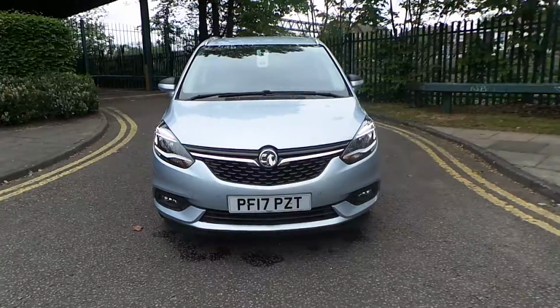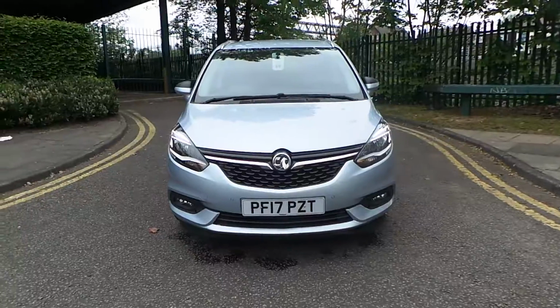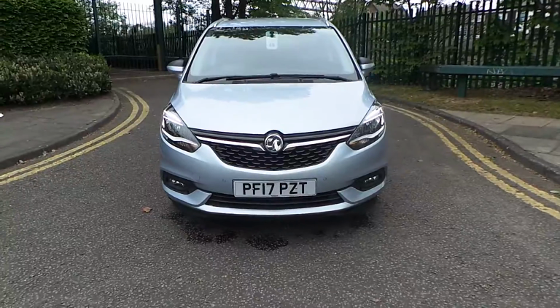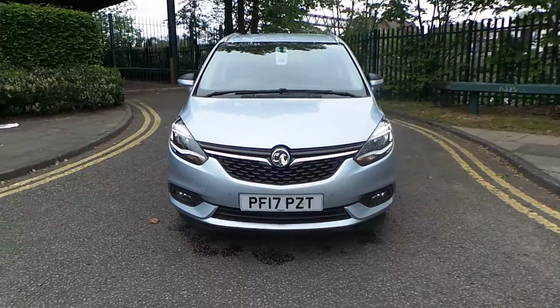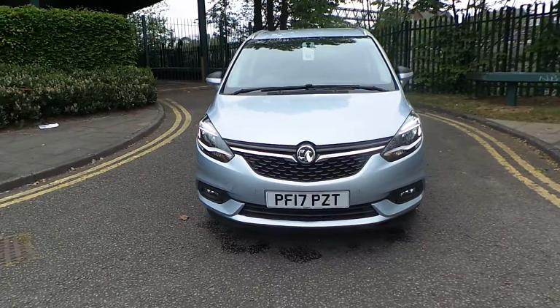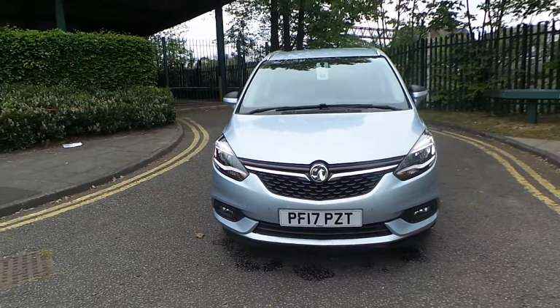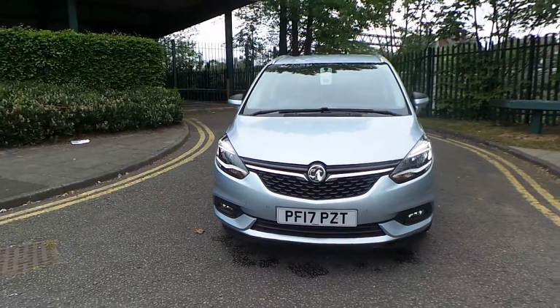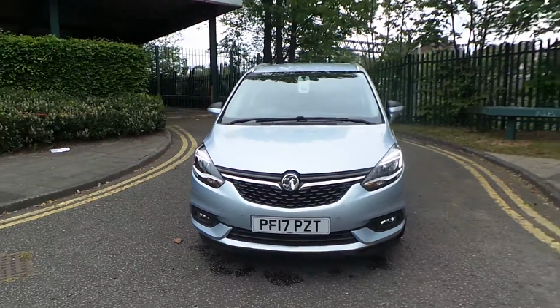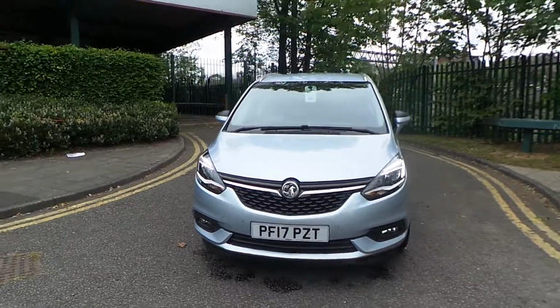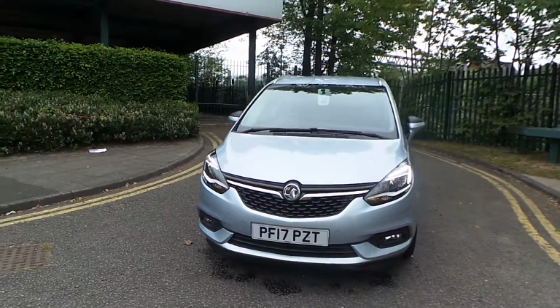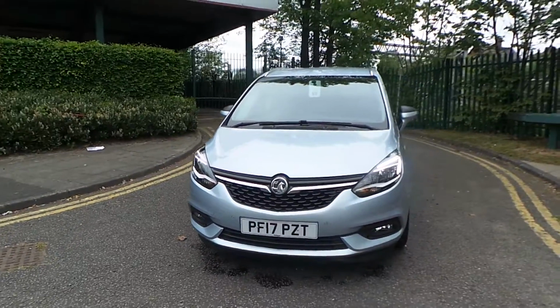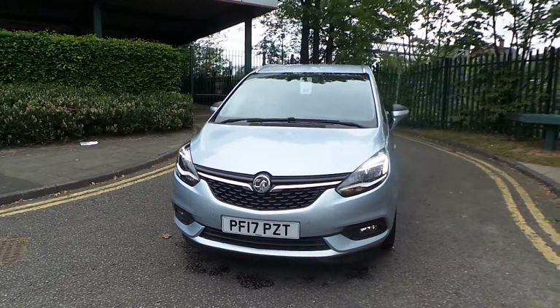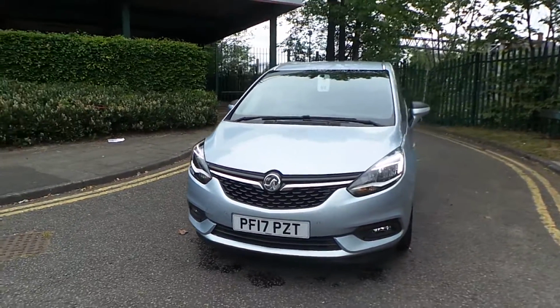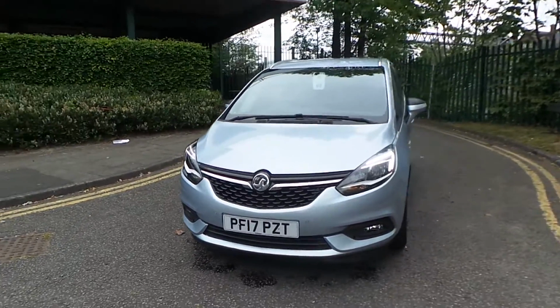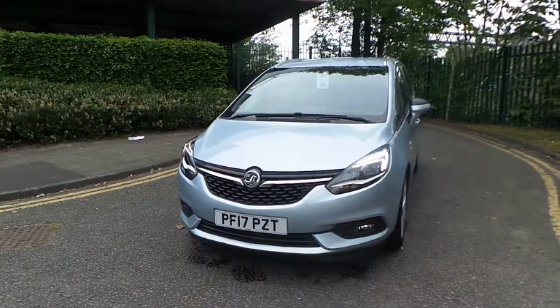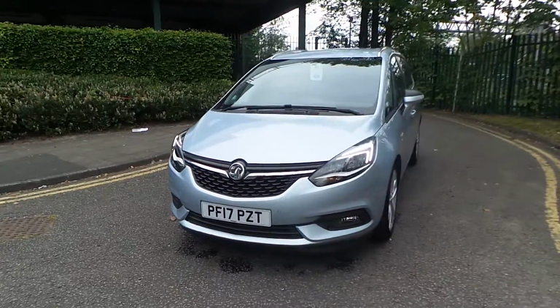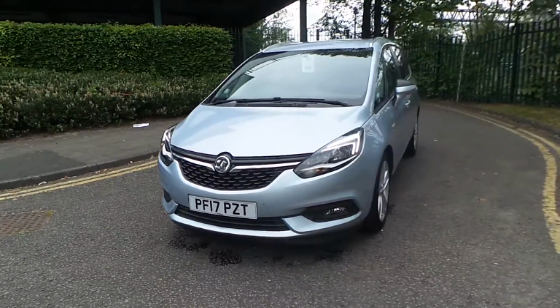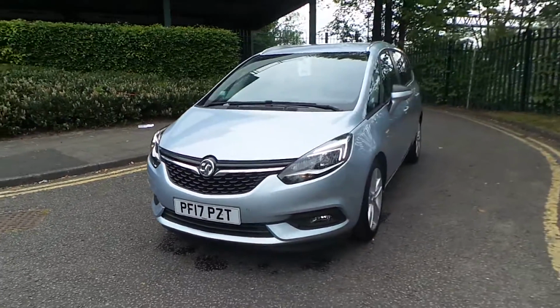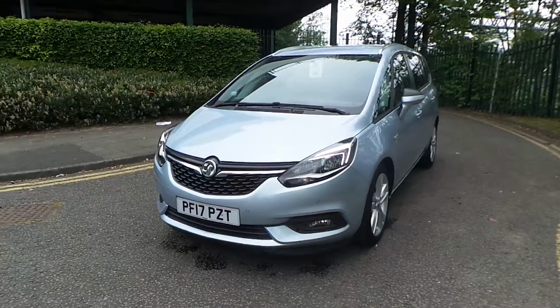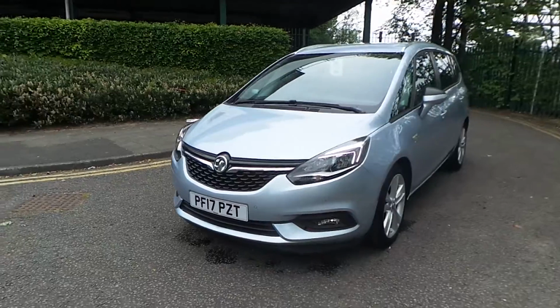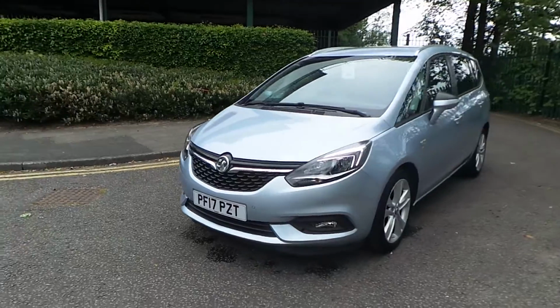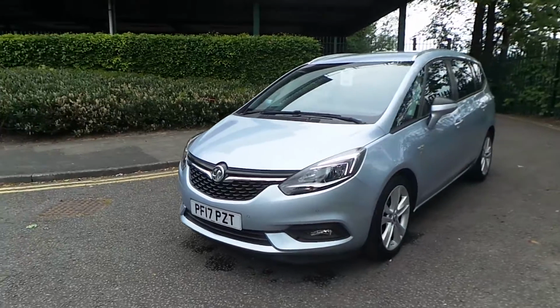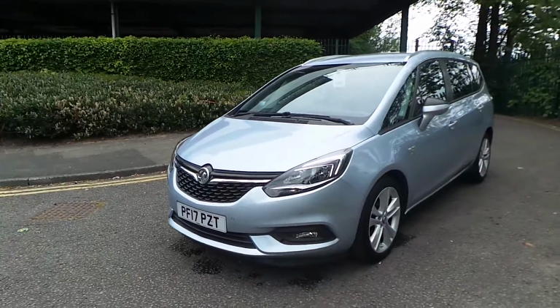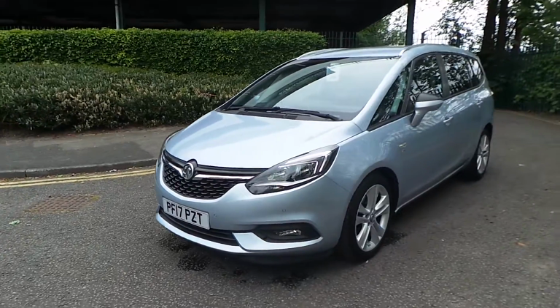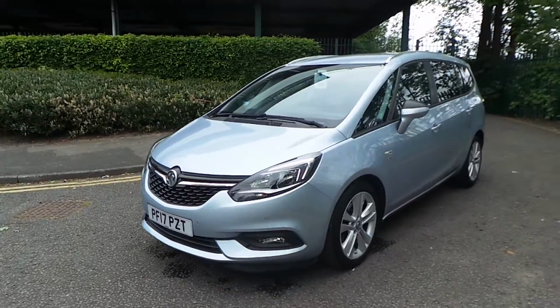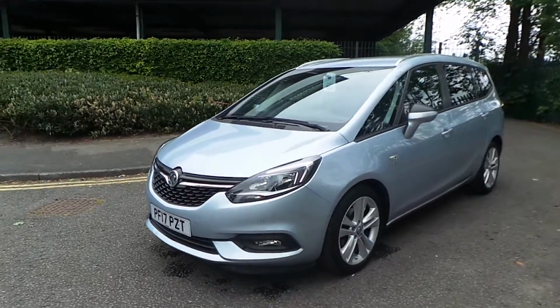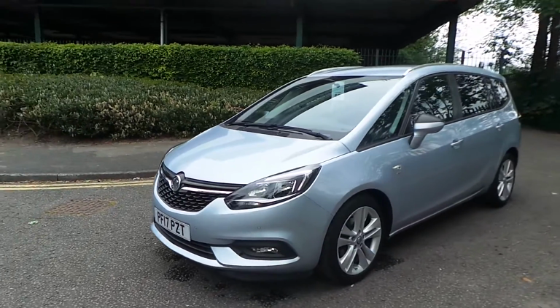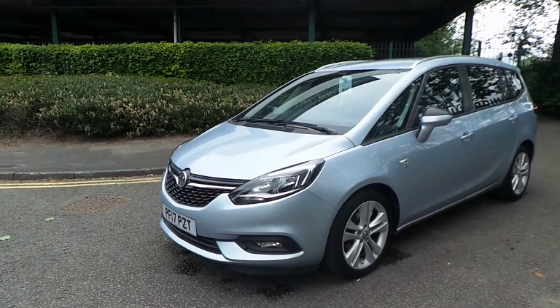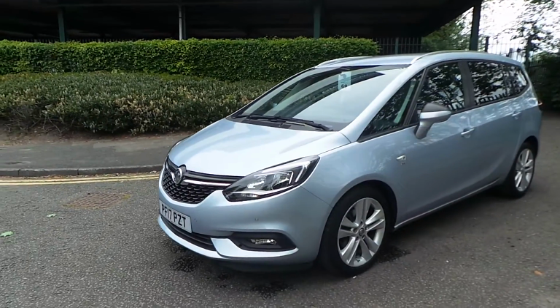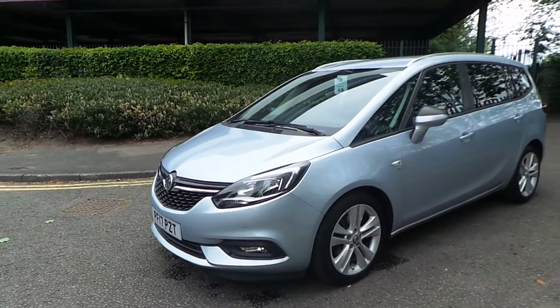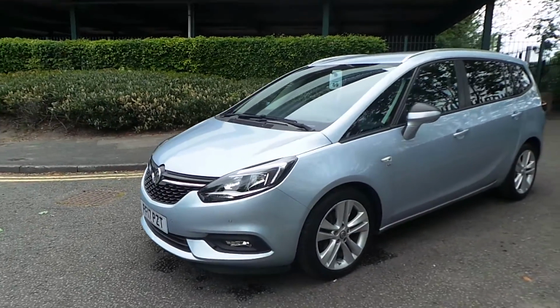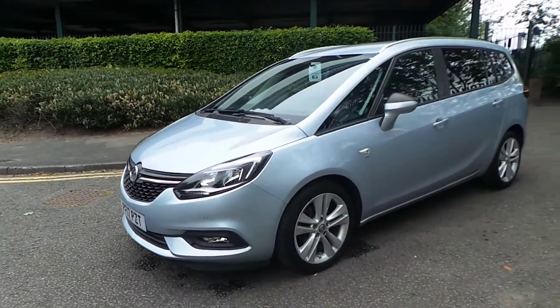Welcome to this video vehicle presentation at Pentagon Vauxhall in Manchester. Today's car we're looking at is our 2017 plate Vauxhall Zafira Tourer, finished in flip-chip silver.